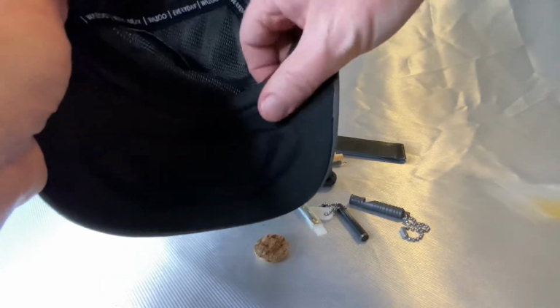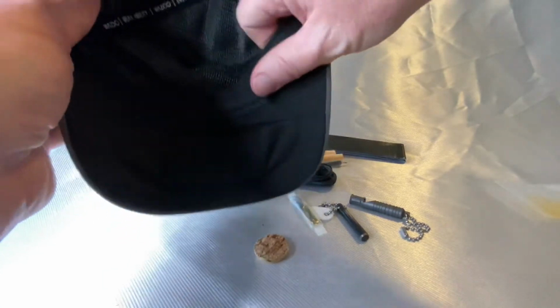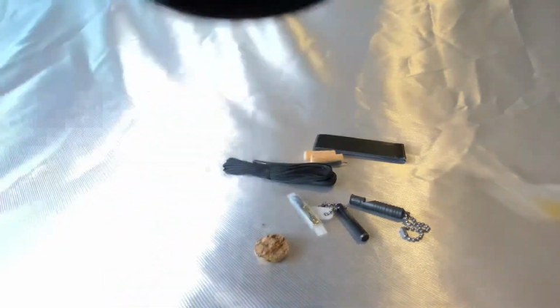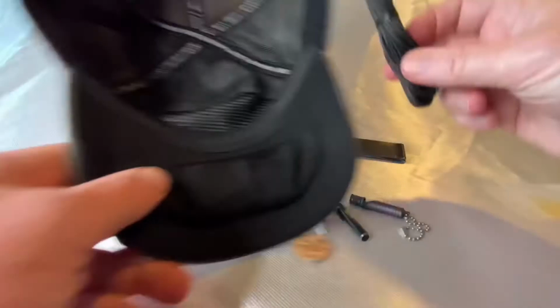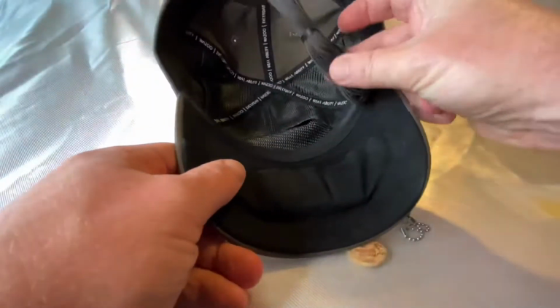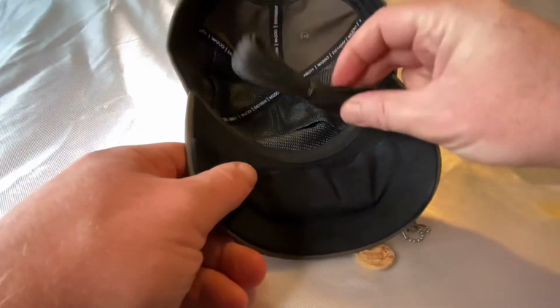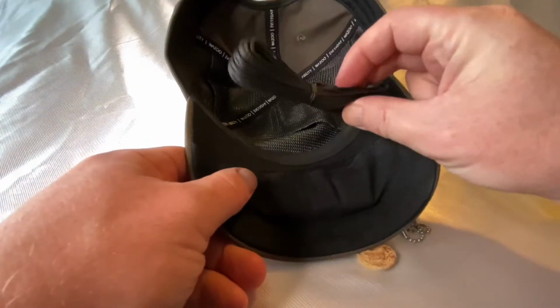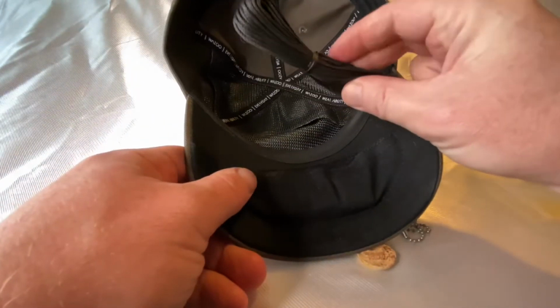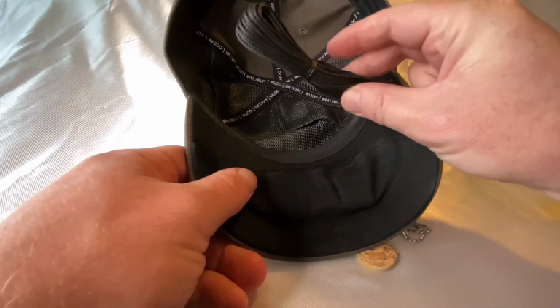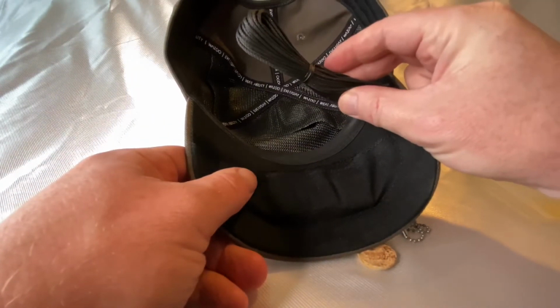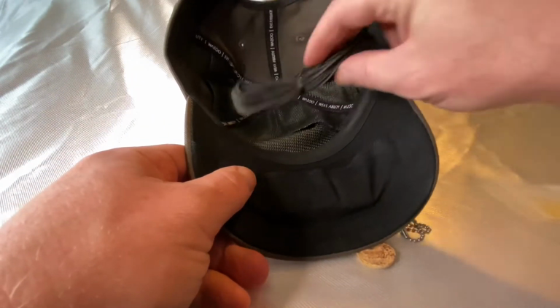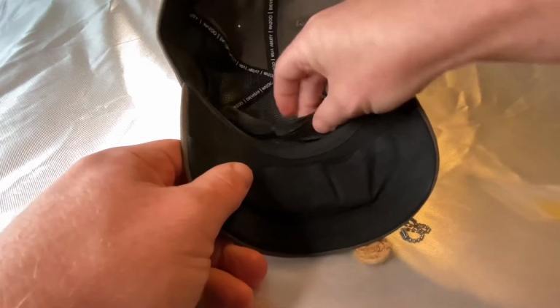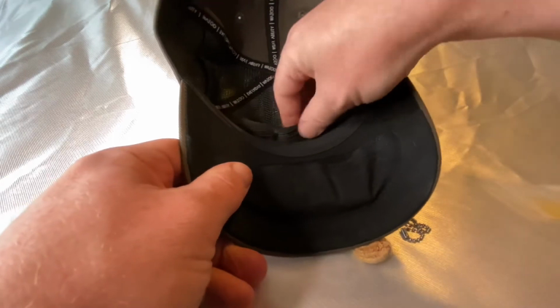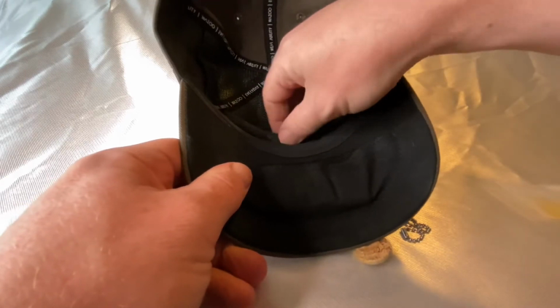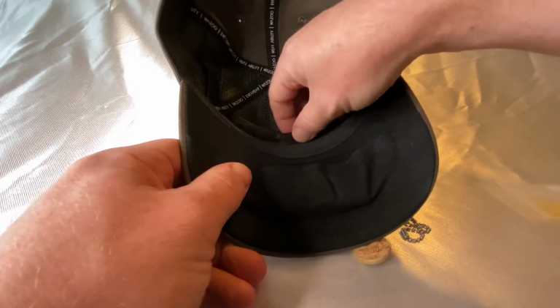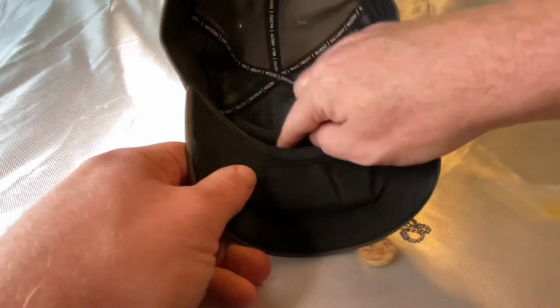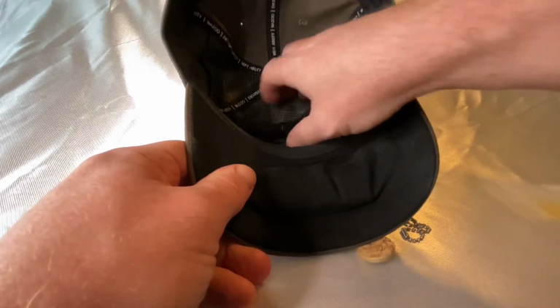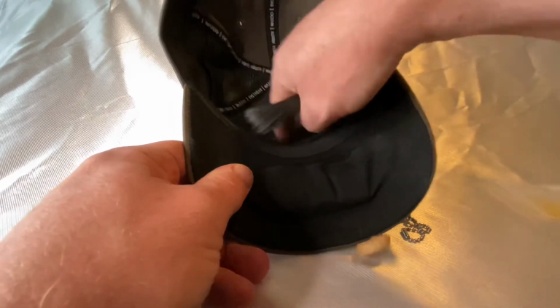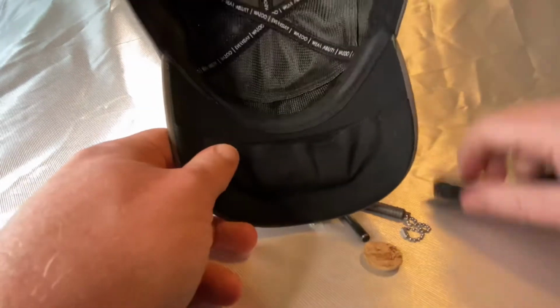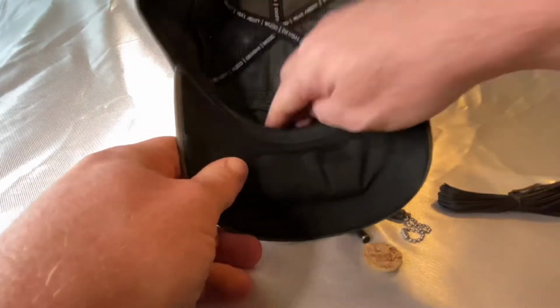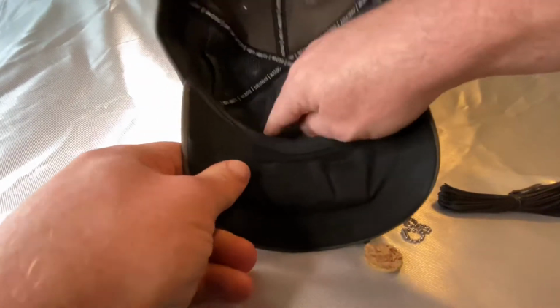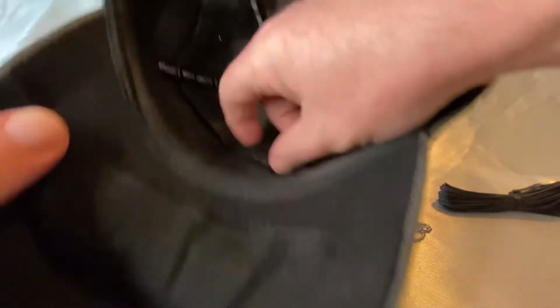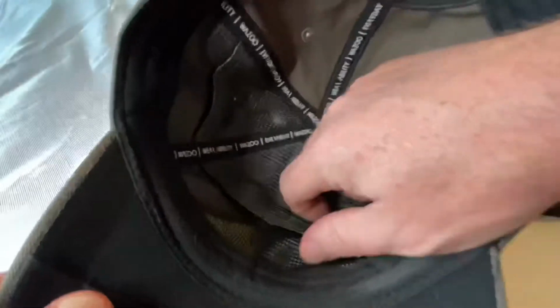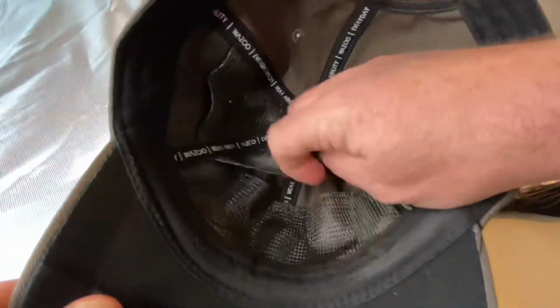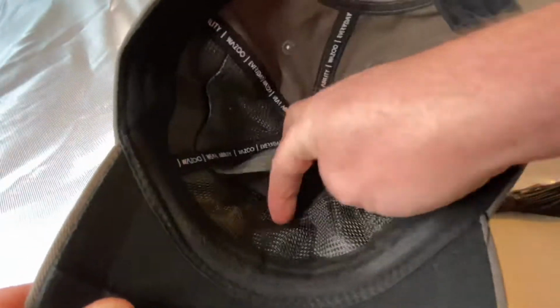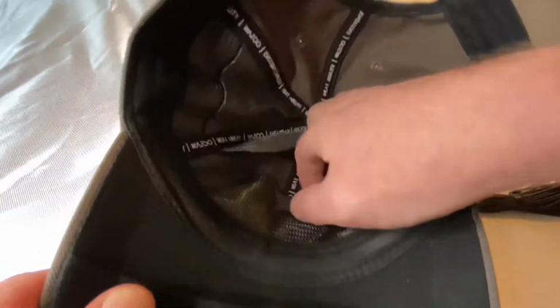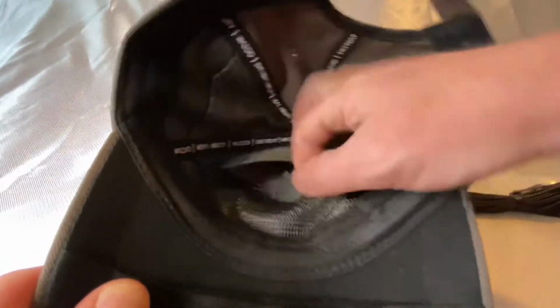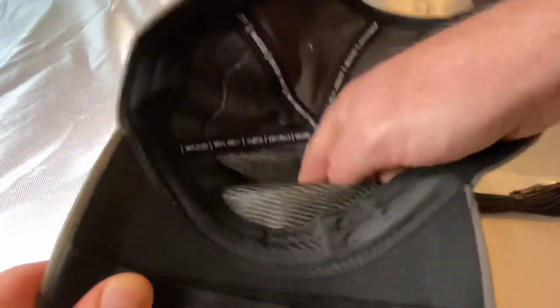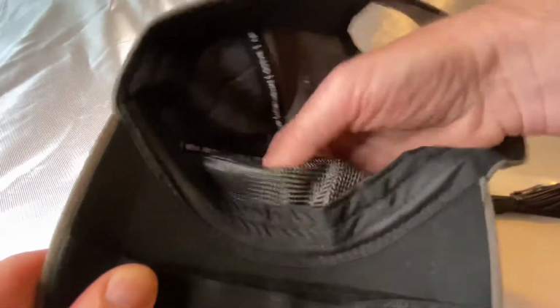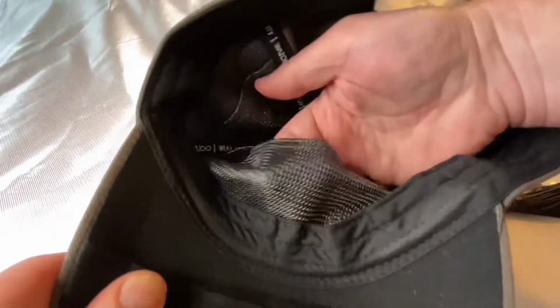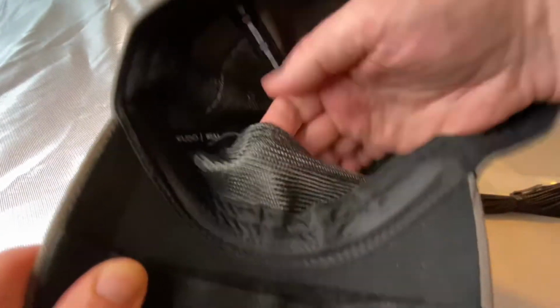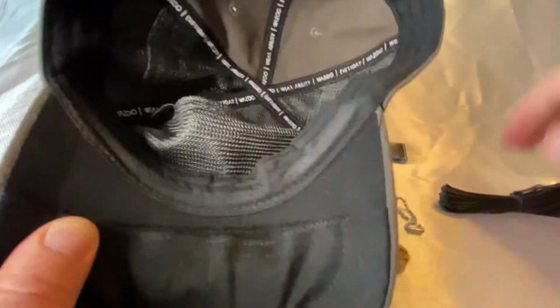Let's see what we have in here. First up, we have a survival whistle. Let's give this a try.